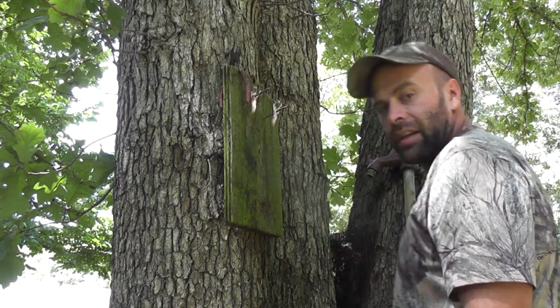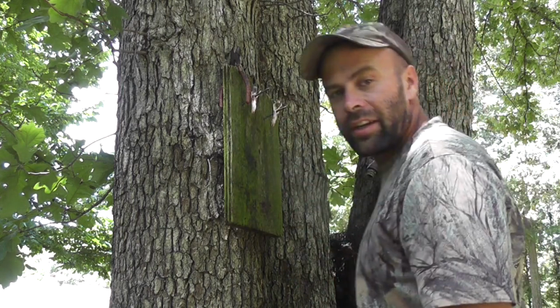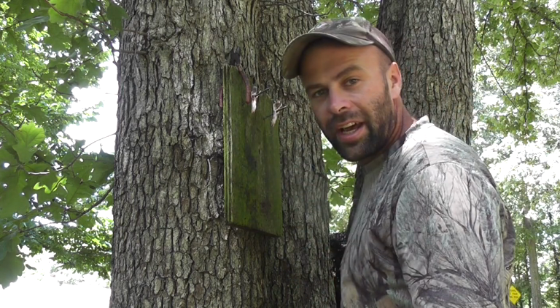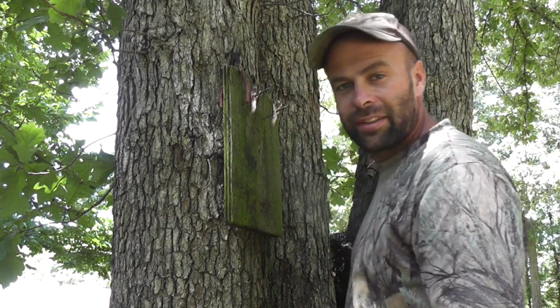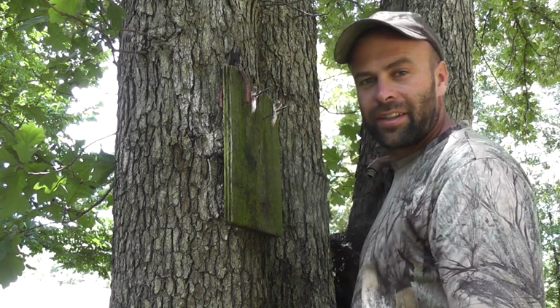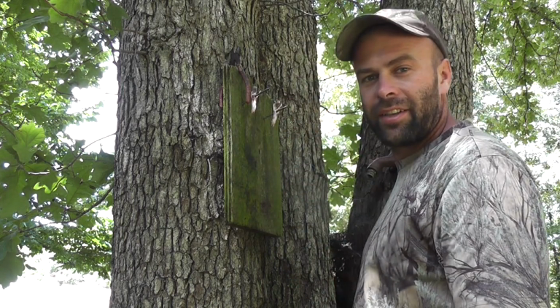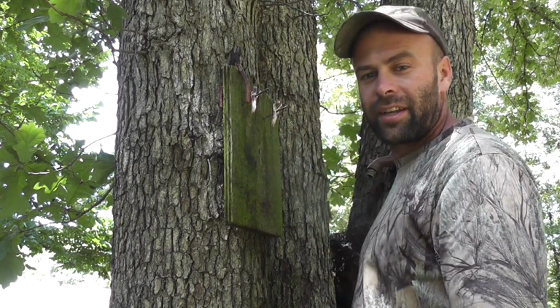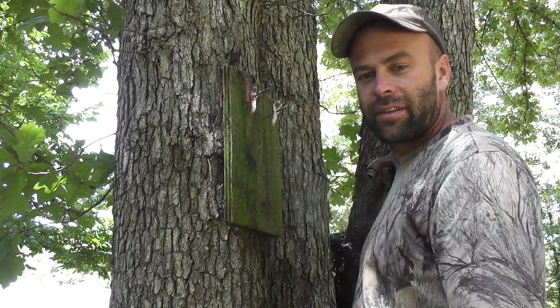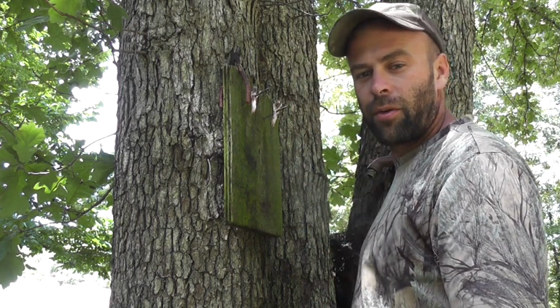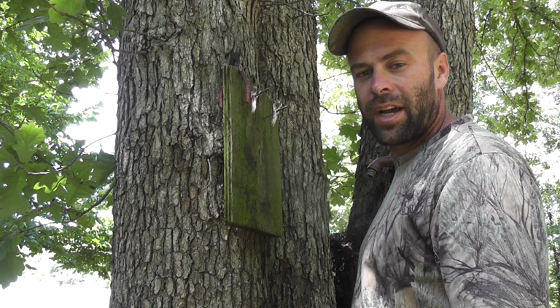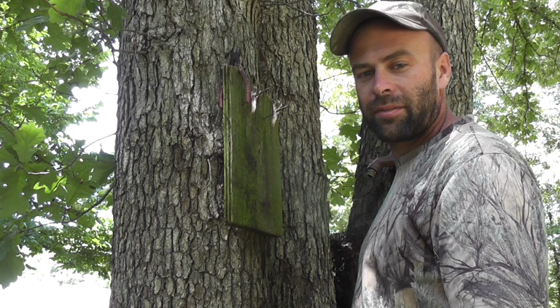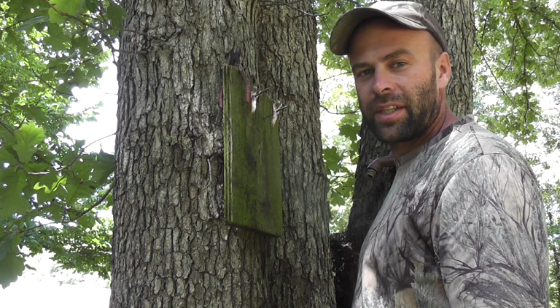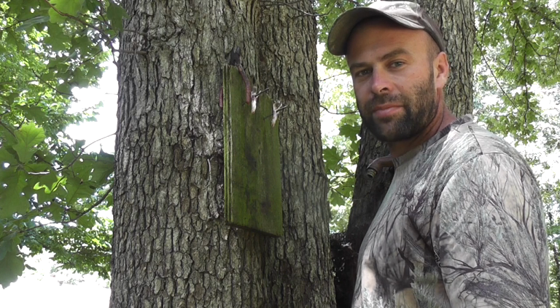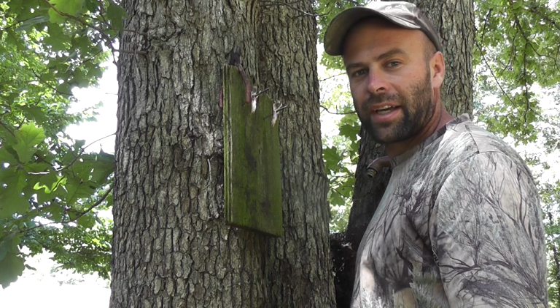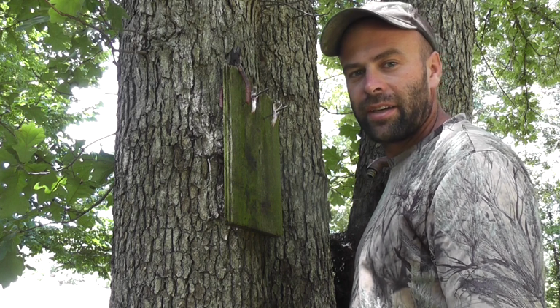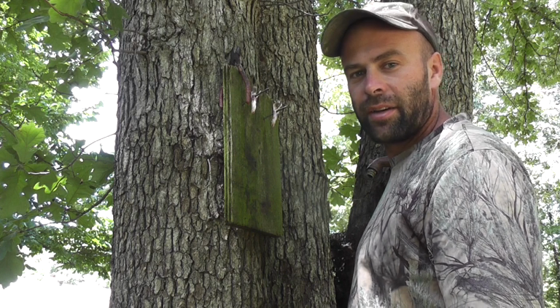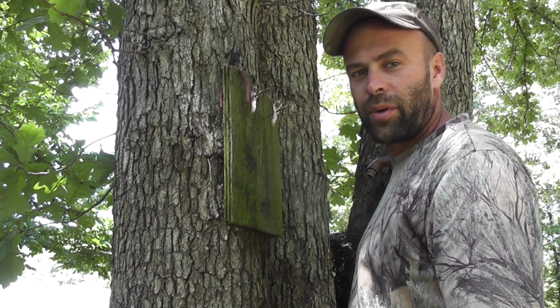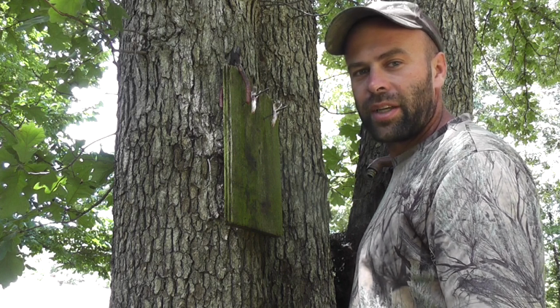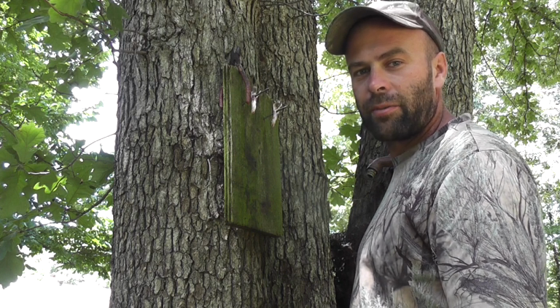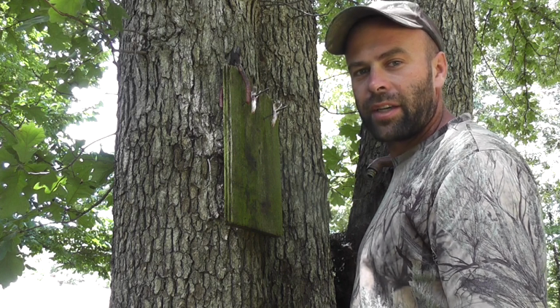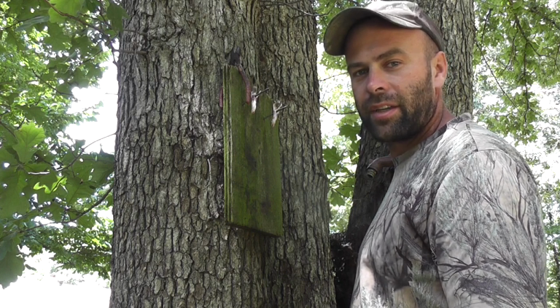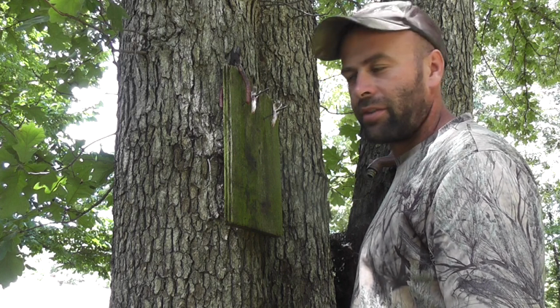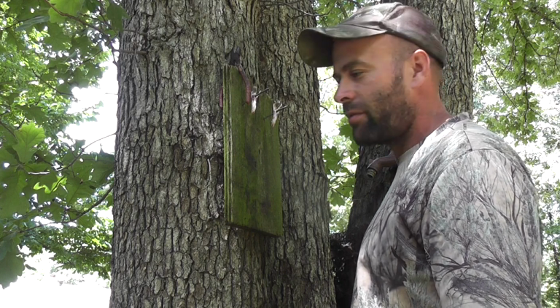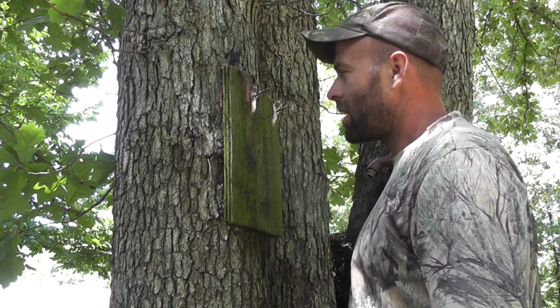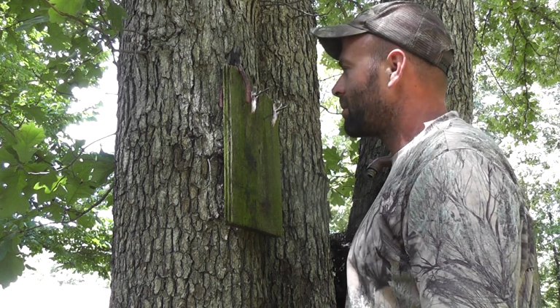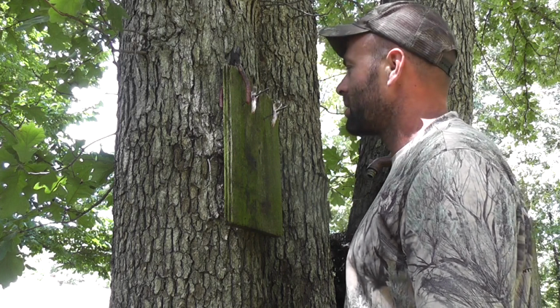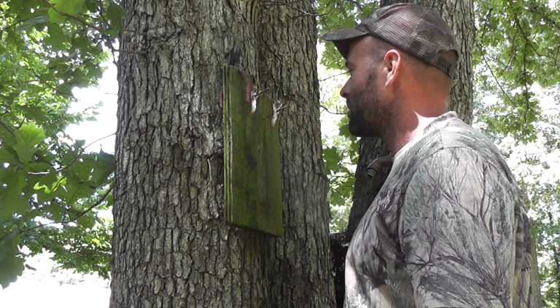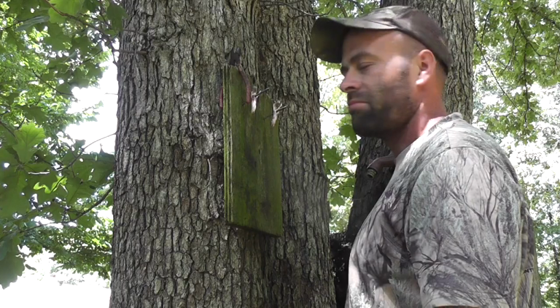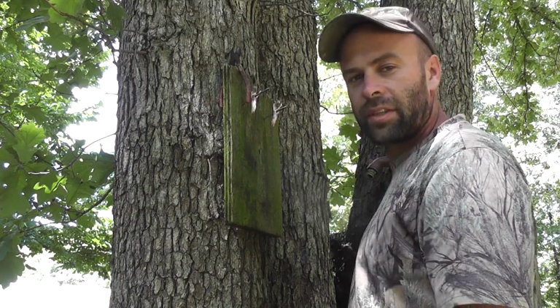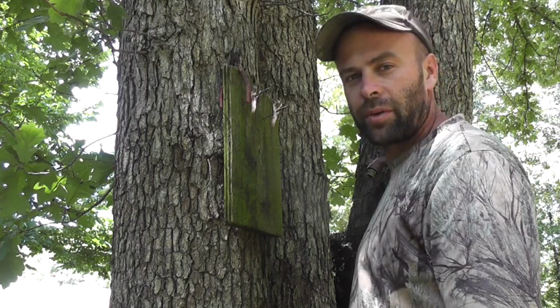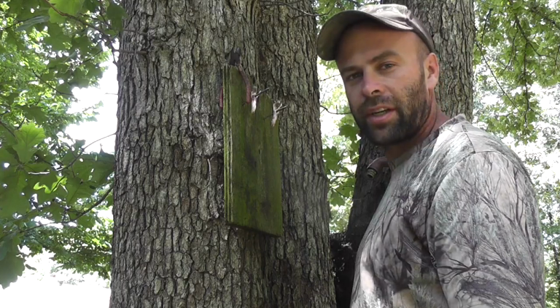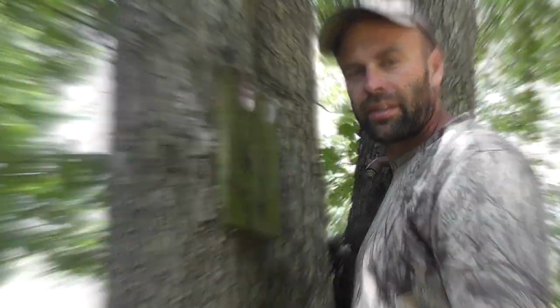There you have it. You got a quartered out squirrel, plus his back. Pretty easy way to do it. You do it a few times, you're pretty good at it.